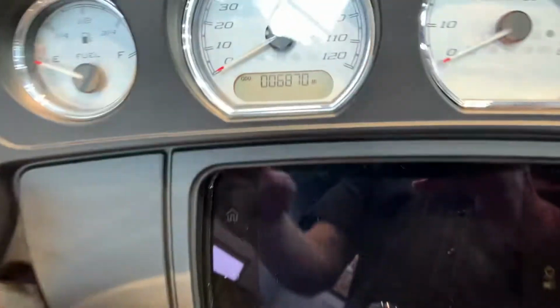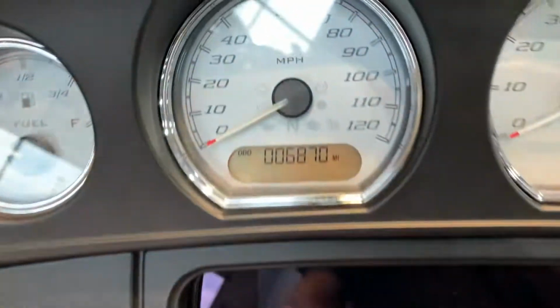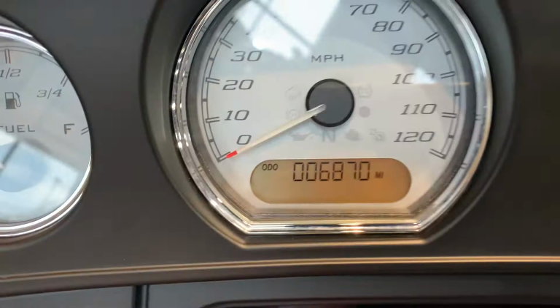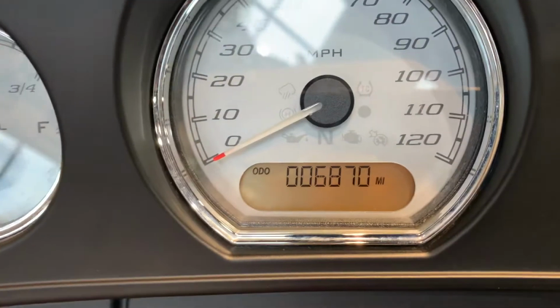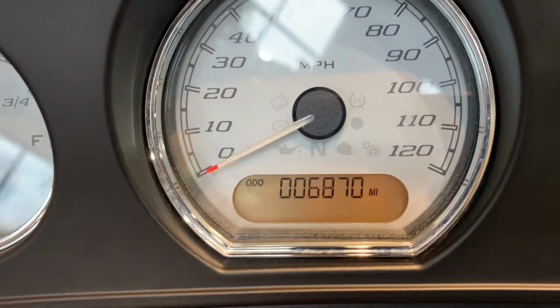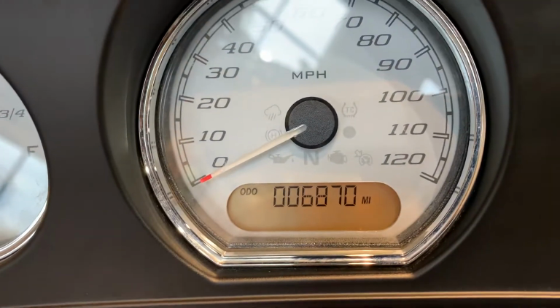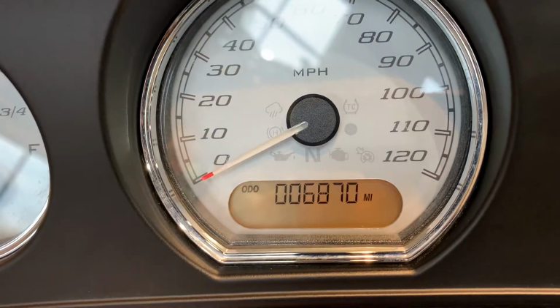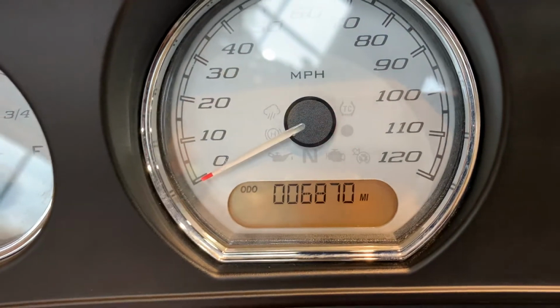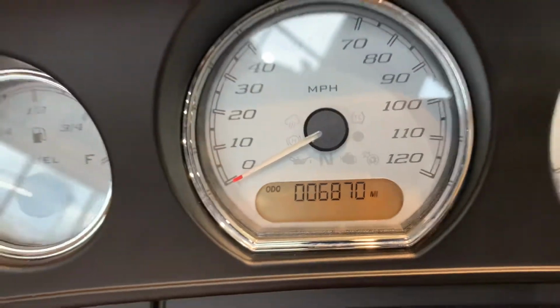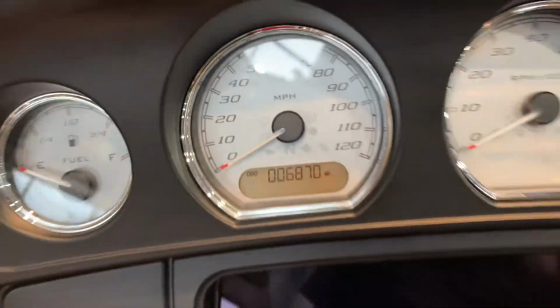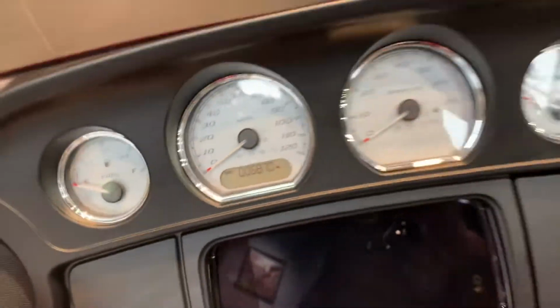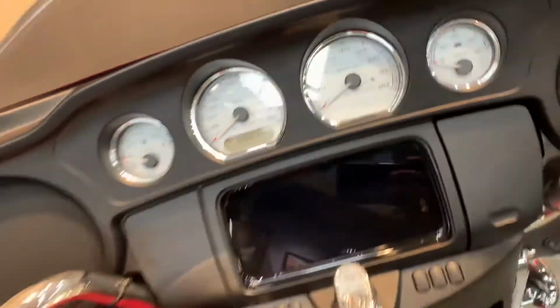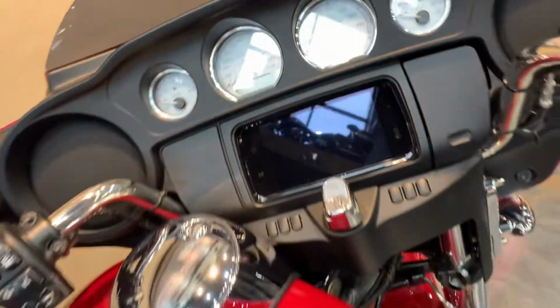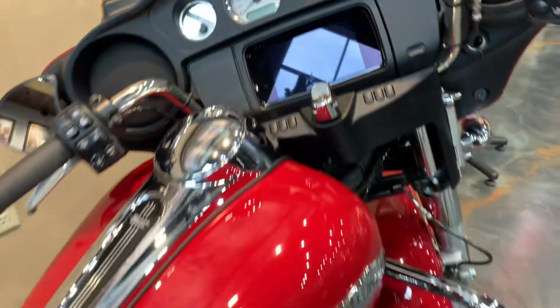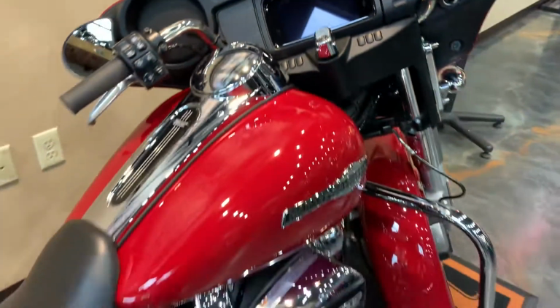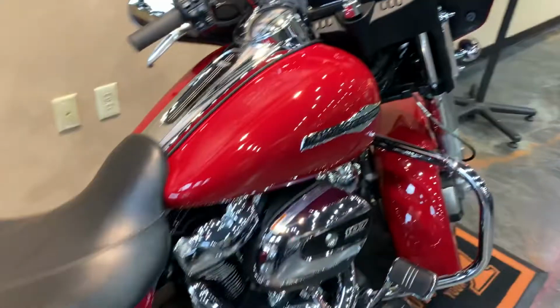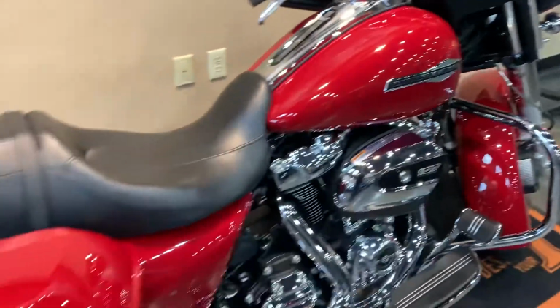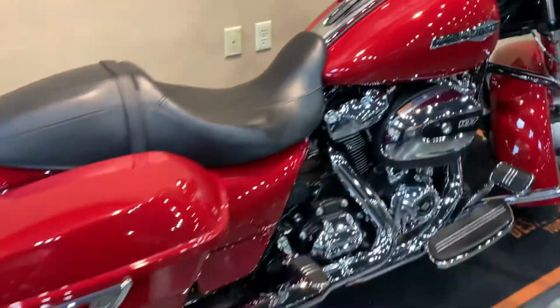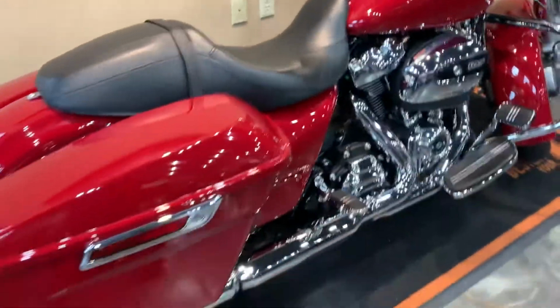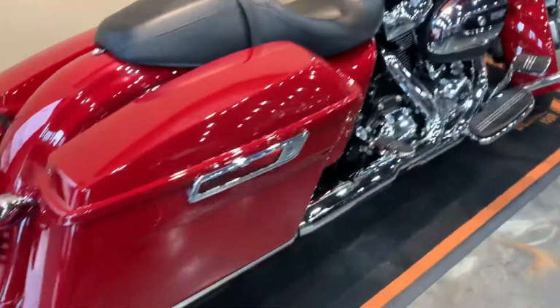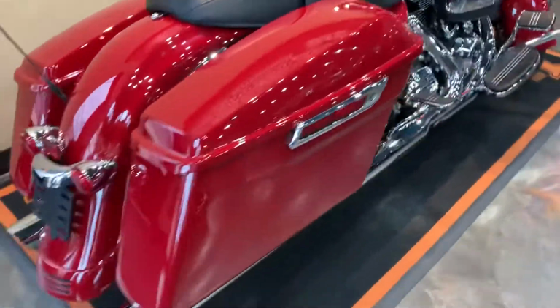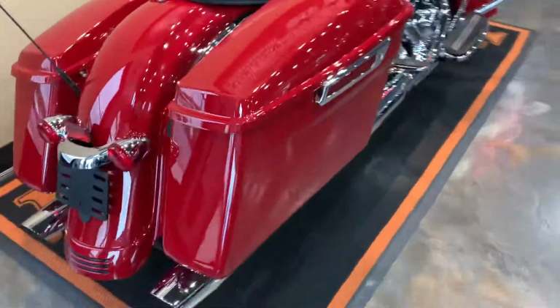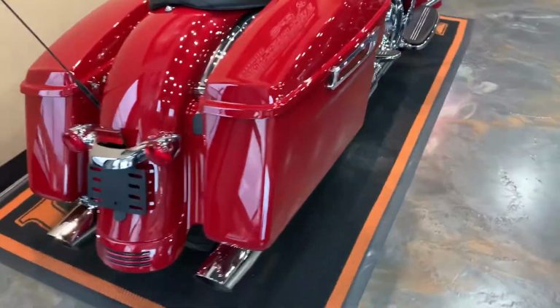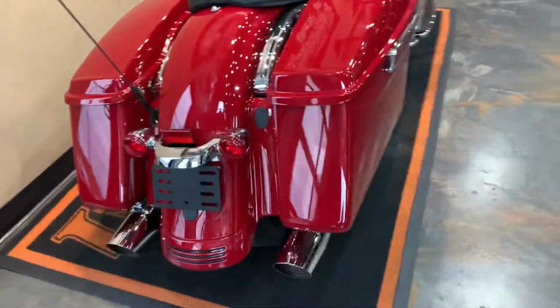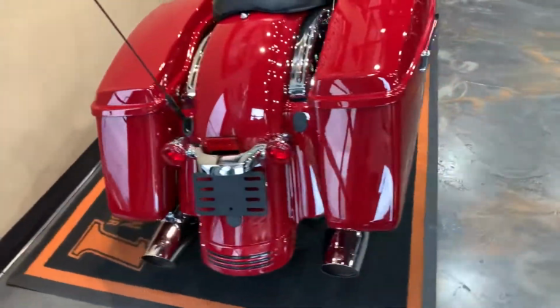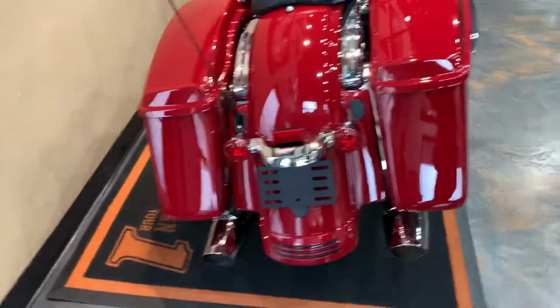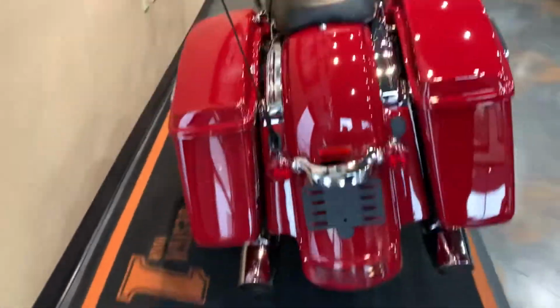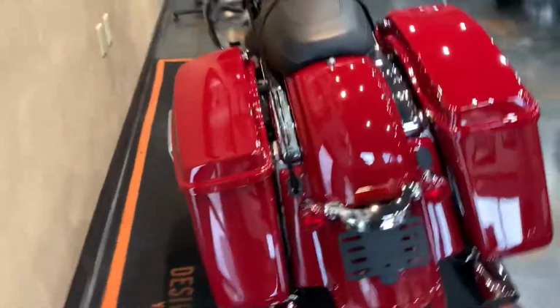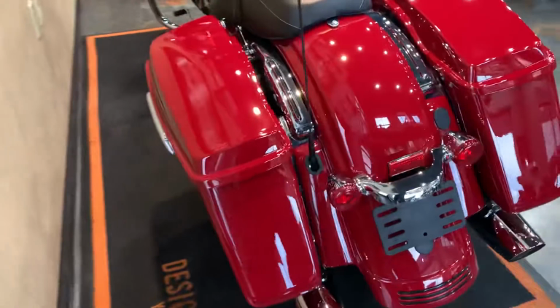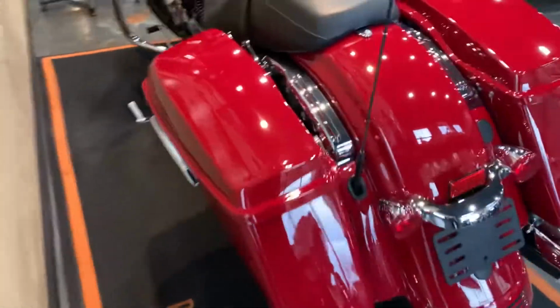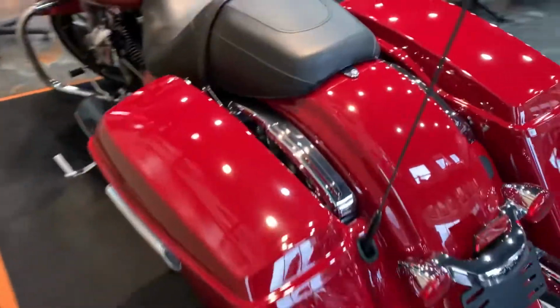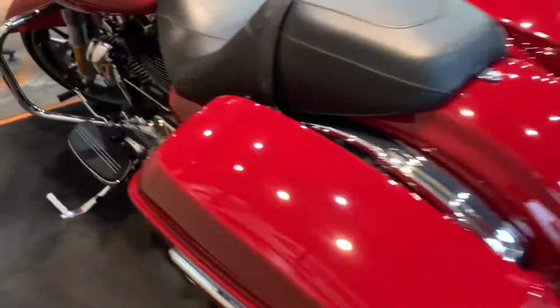Mileage on this baby: 6,870. This does have cruise control and a security system. Lockable saddlebags.